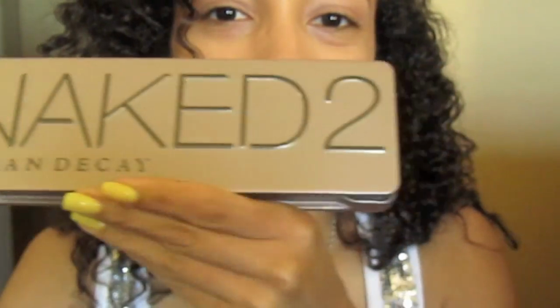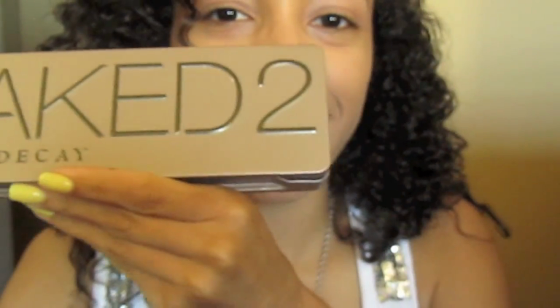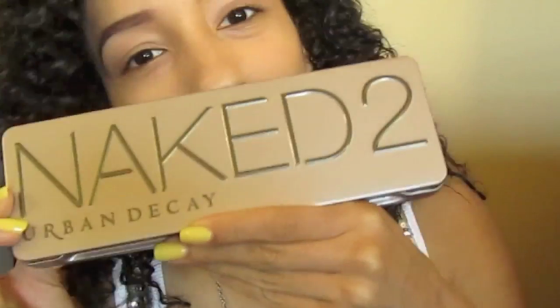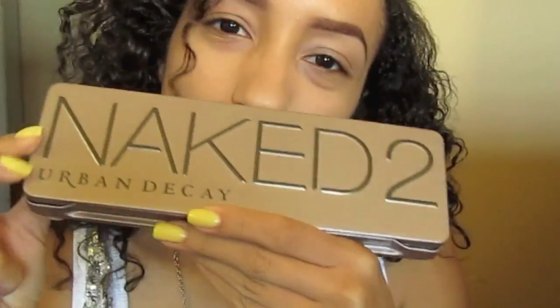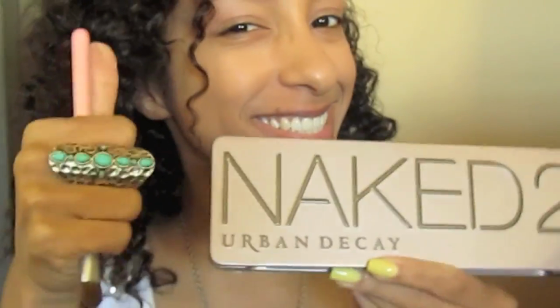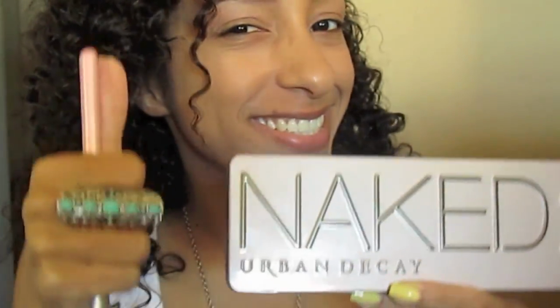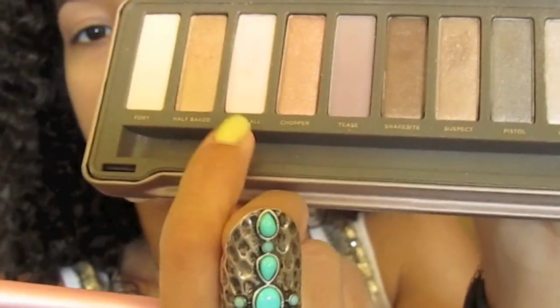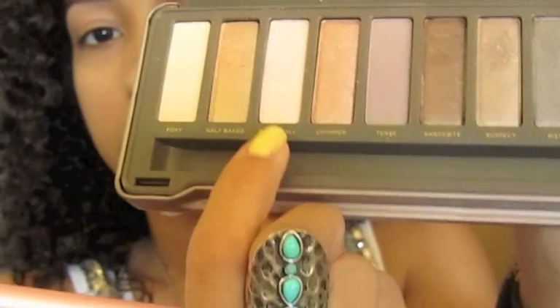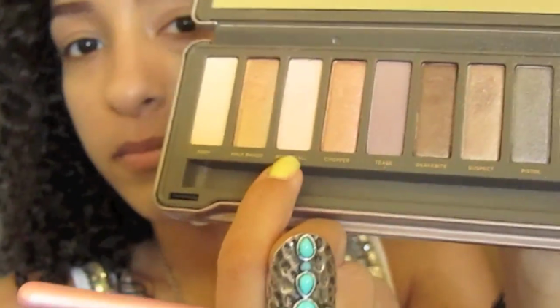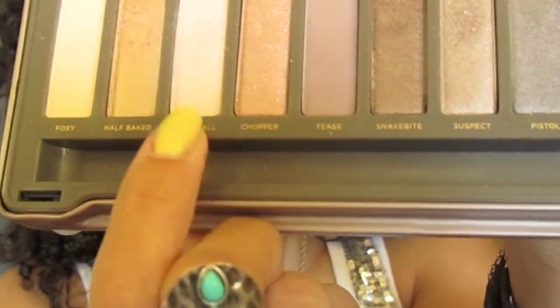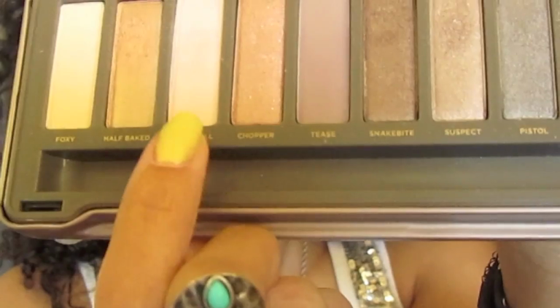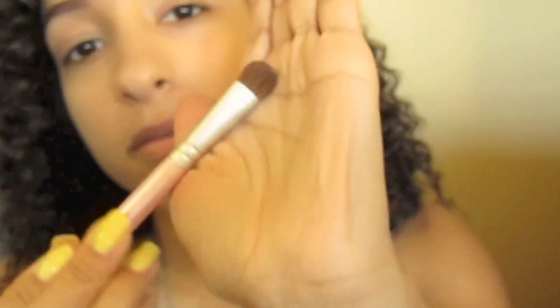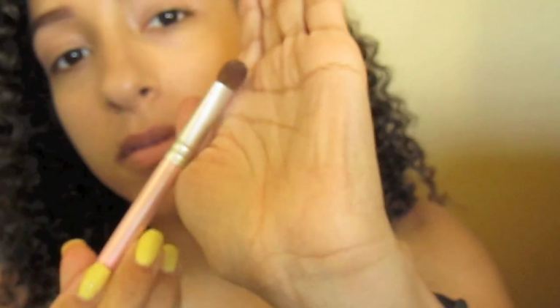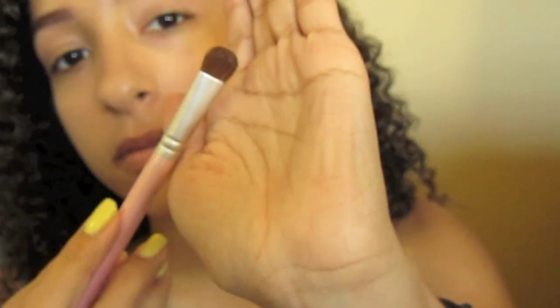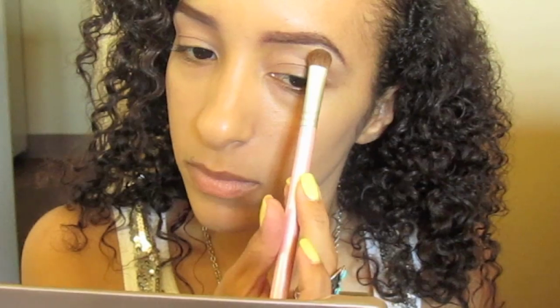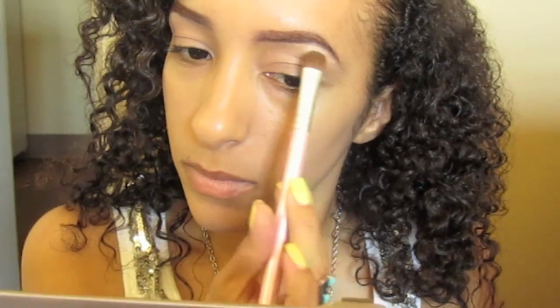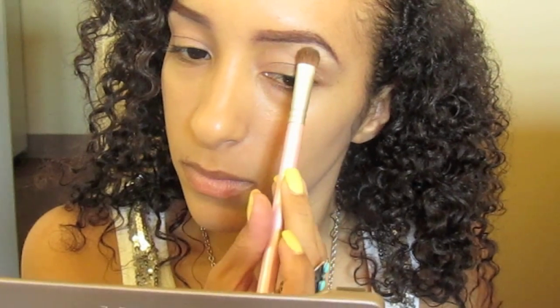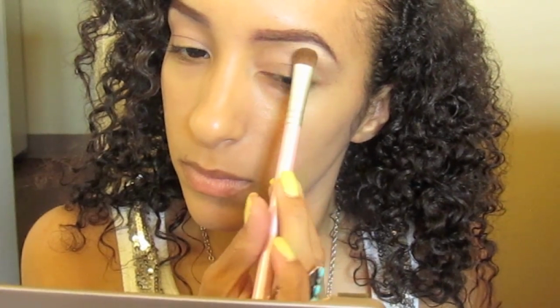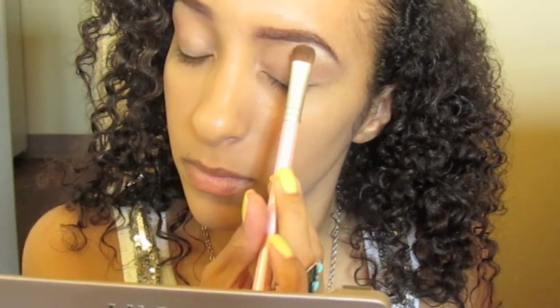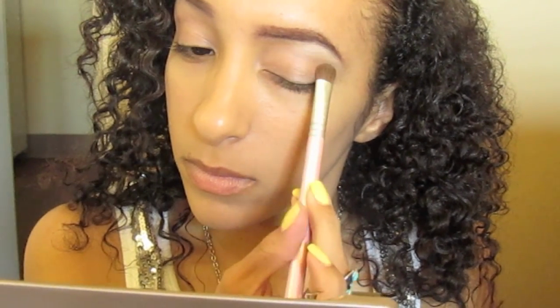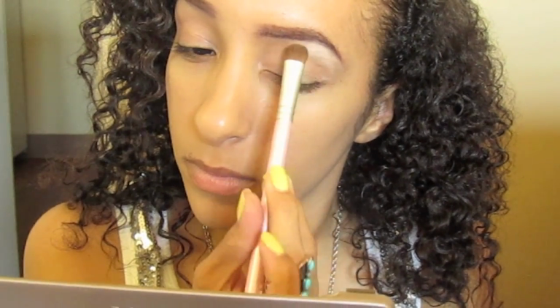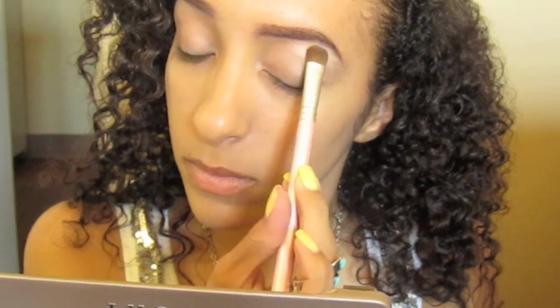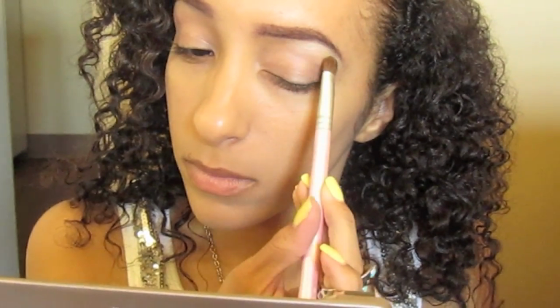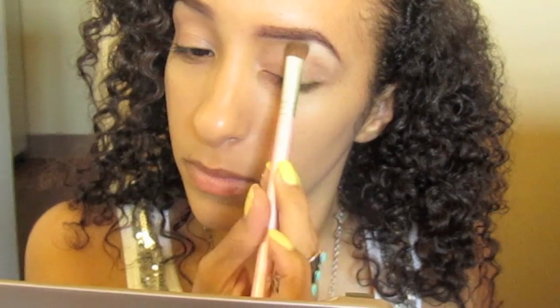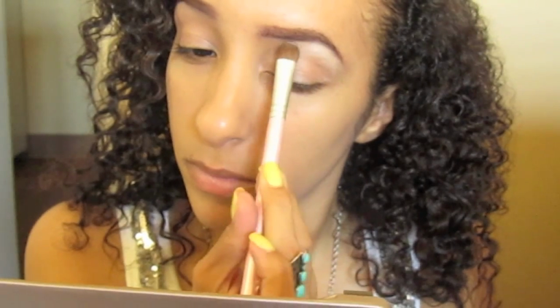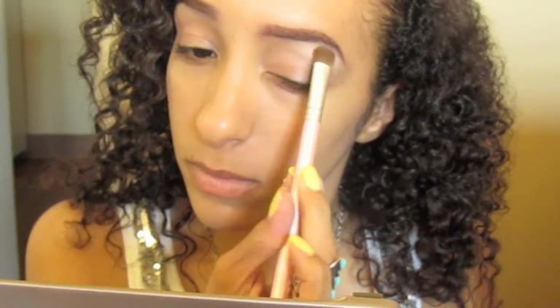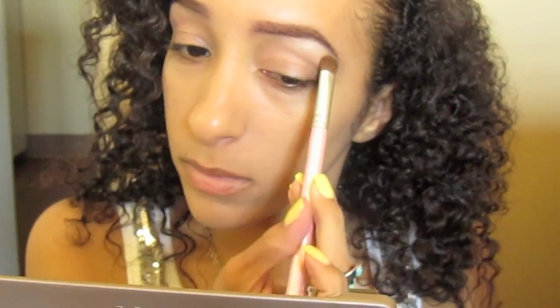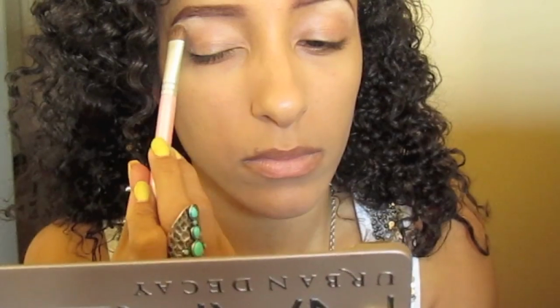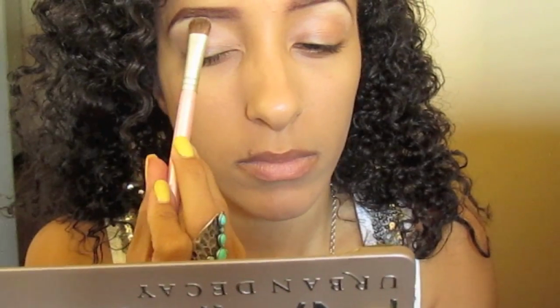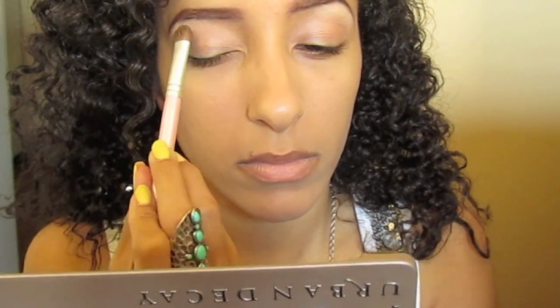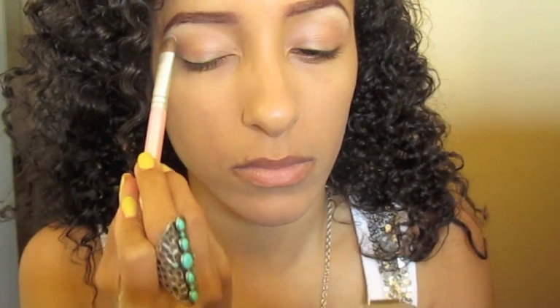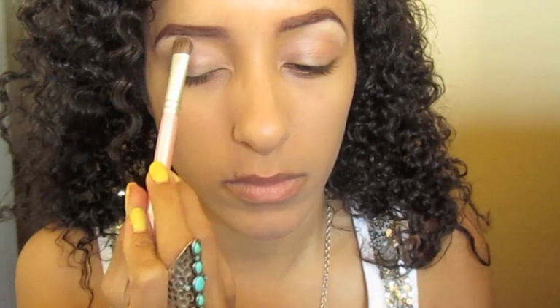For this tutorial, I'll be using Naked 2 by Urban Decay. First I'm using Booty Call and putting that under my brow and blending it downwards. Just take any champagne colored eyeshadow with a little bit of shimmer.